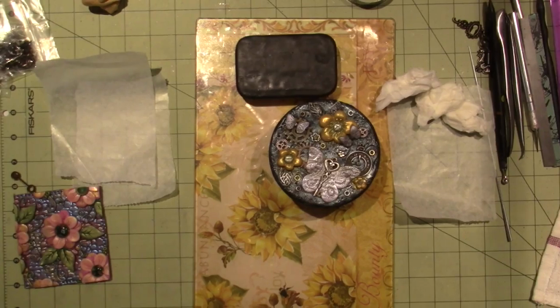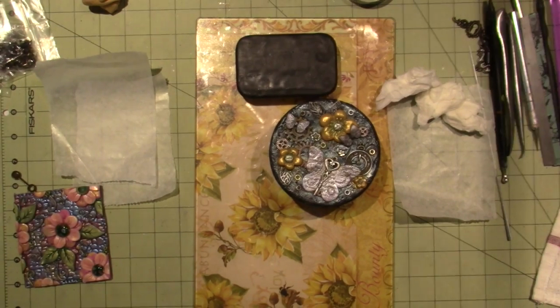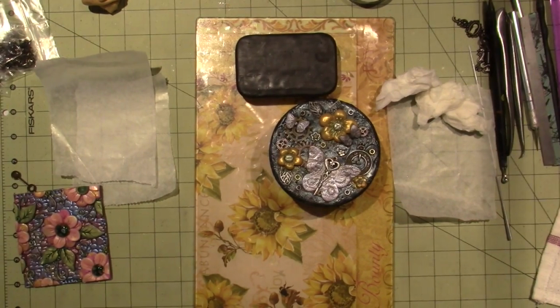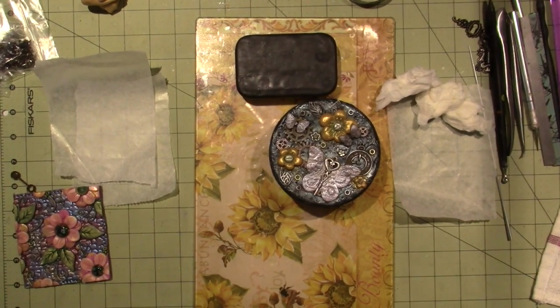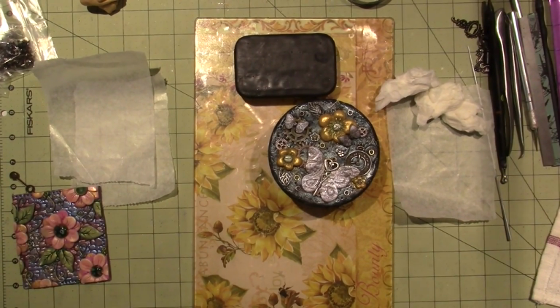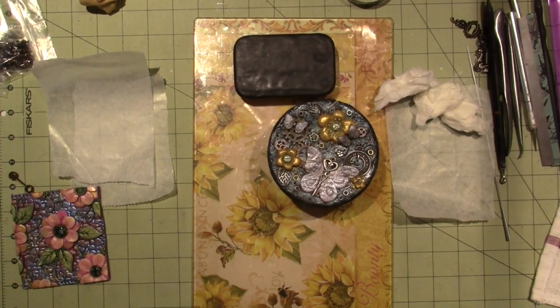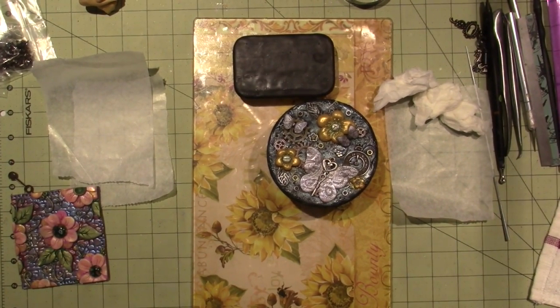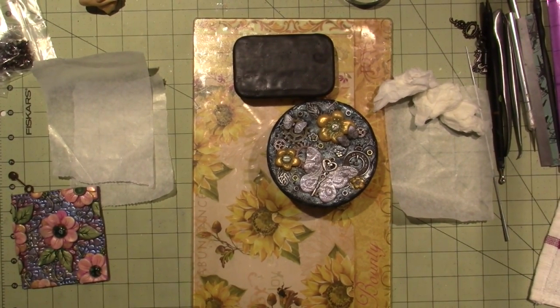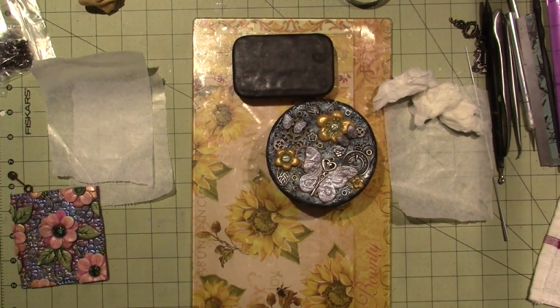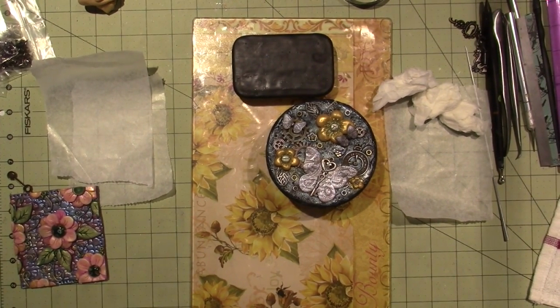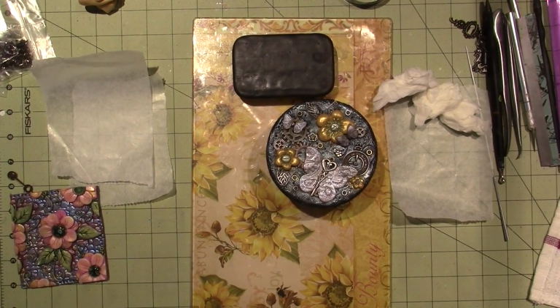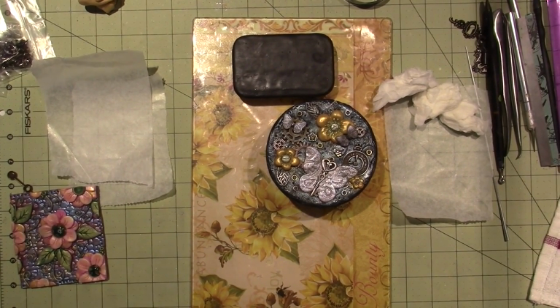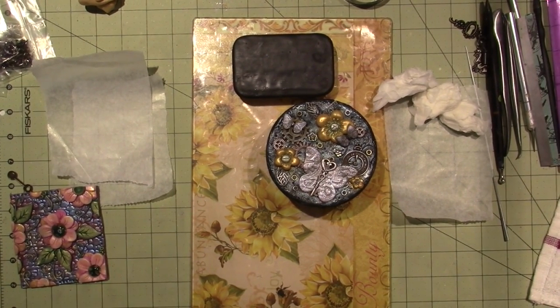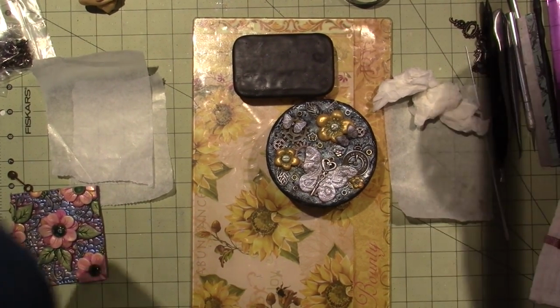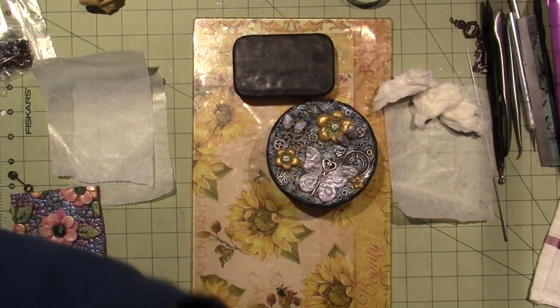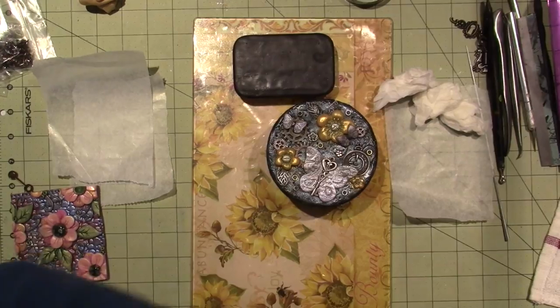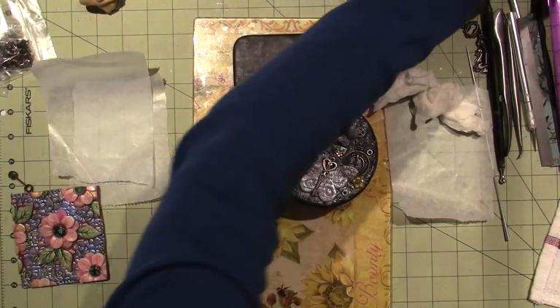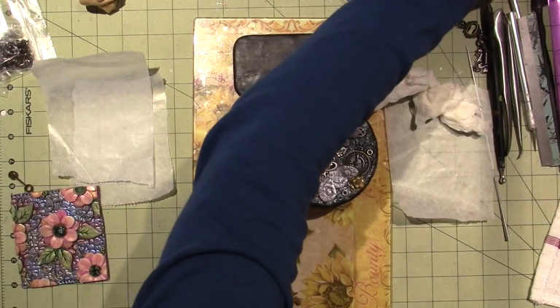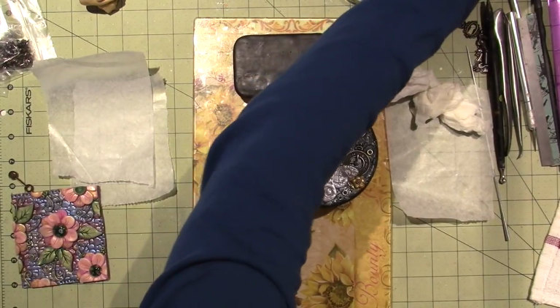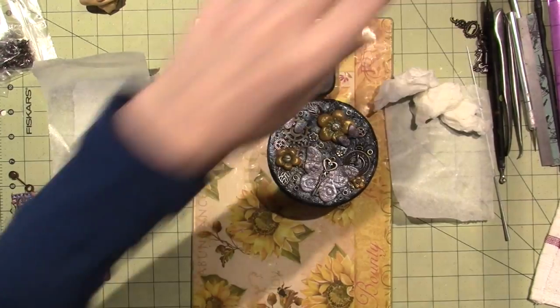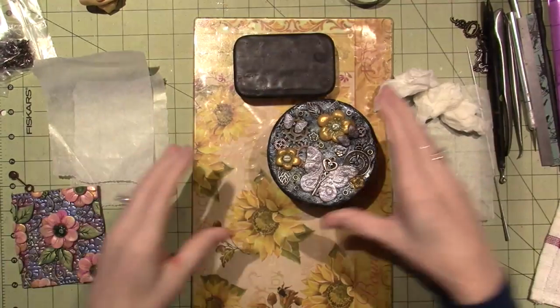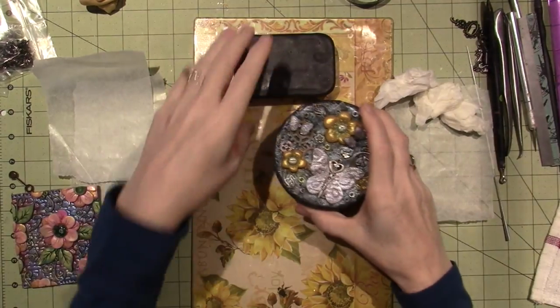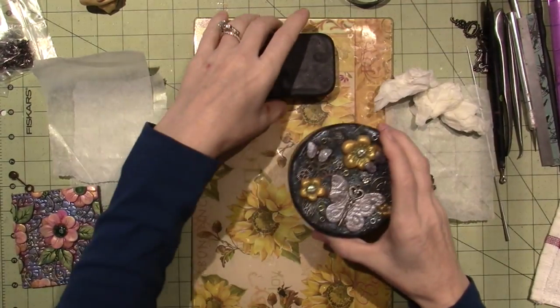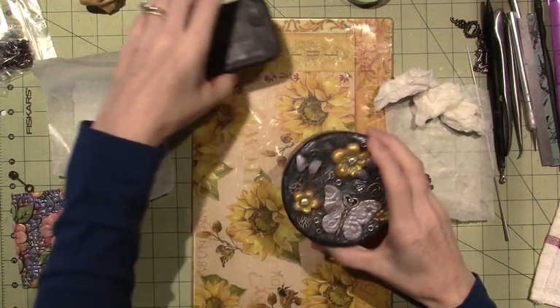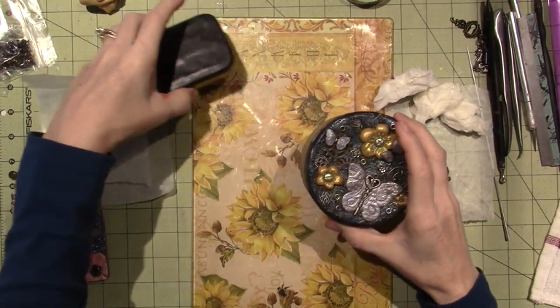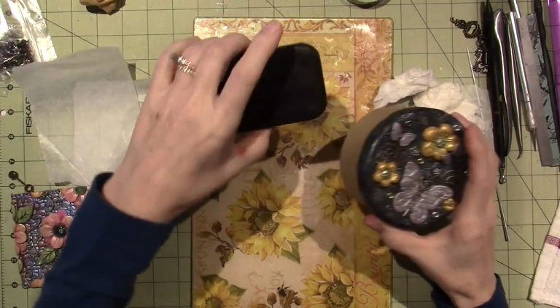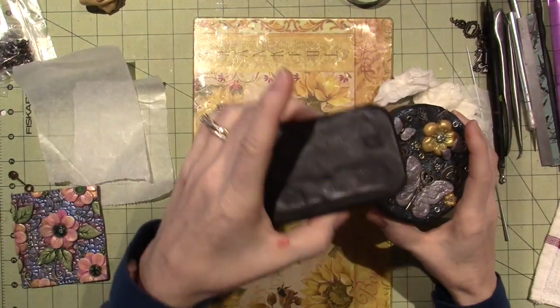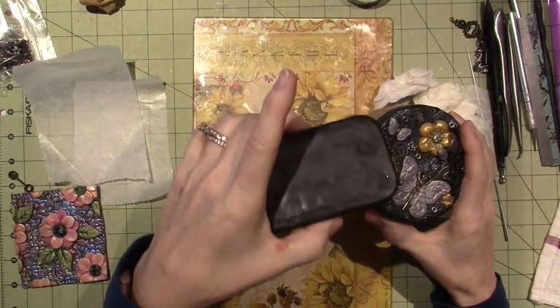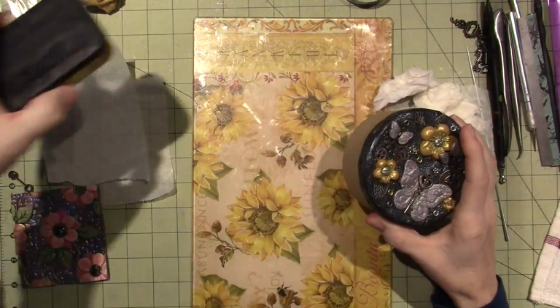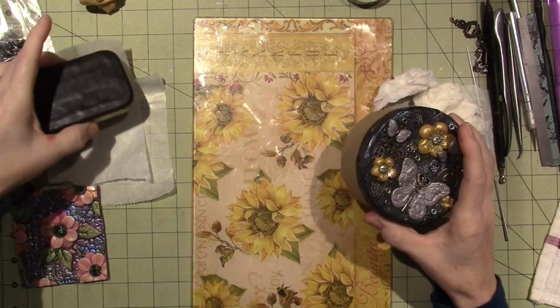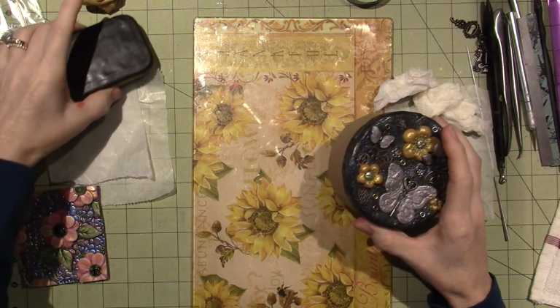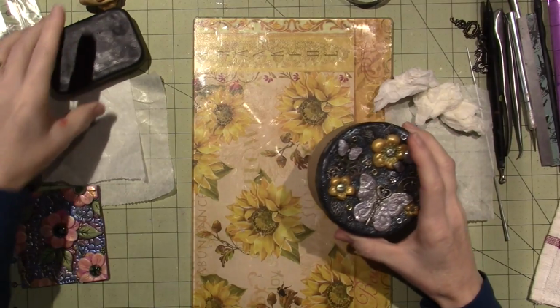Hello, it's Sarah, and I am back today. I decided I'm going to do this one today — the Altoid tin.